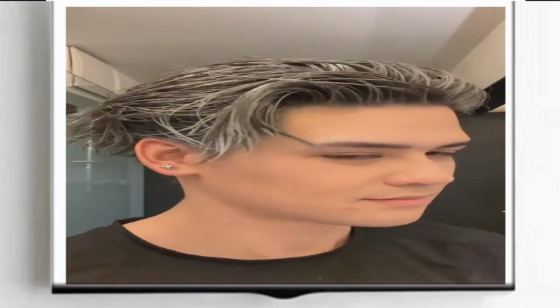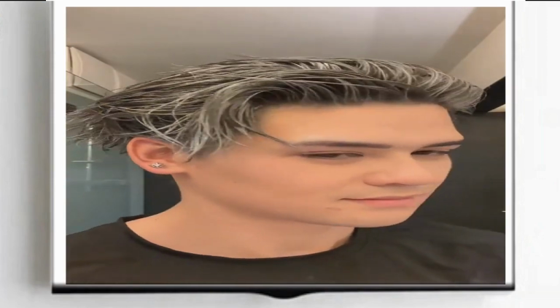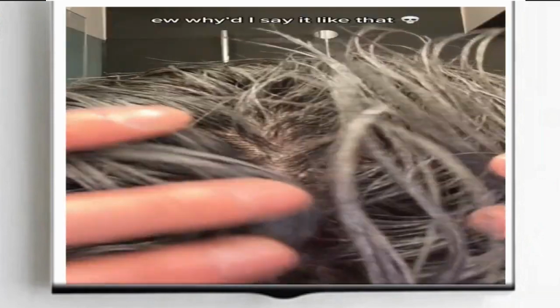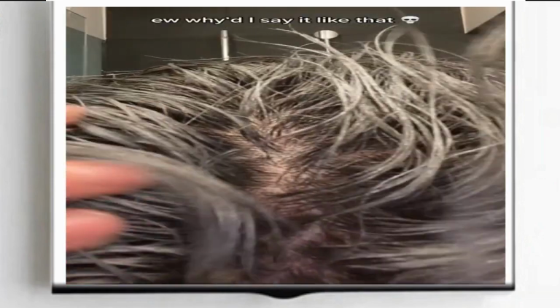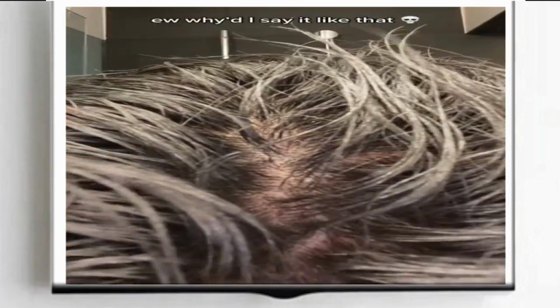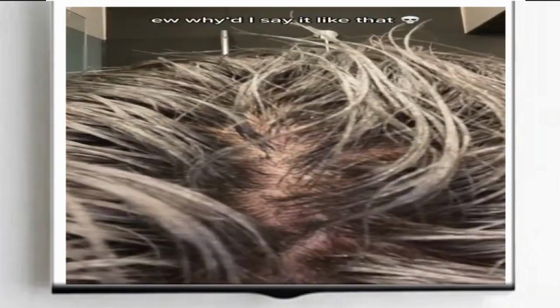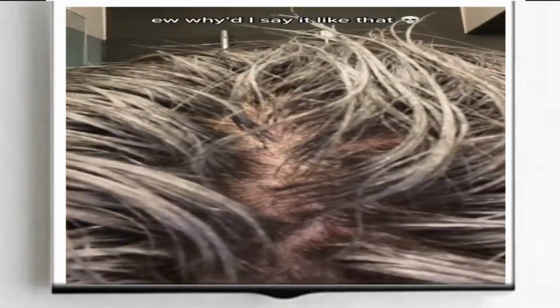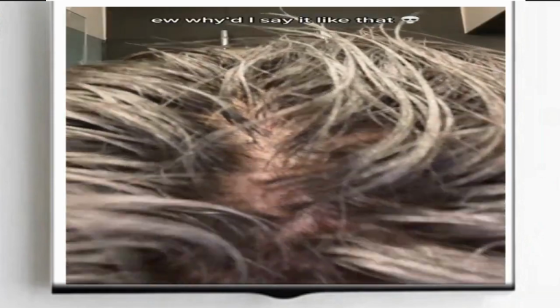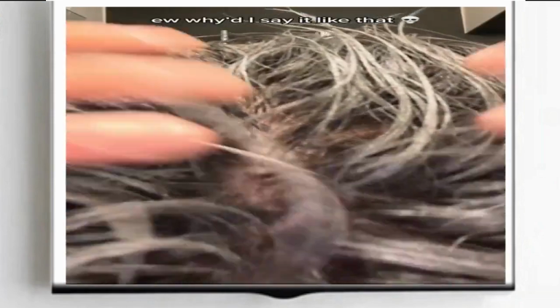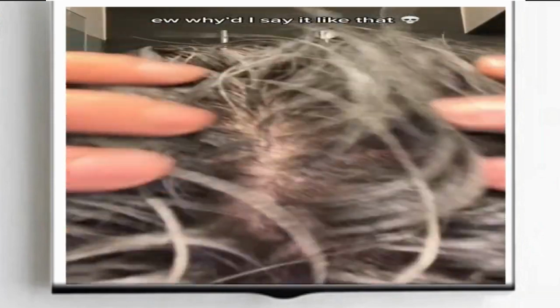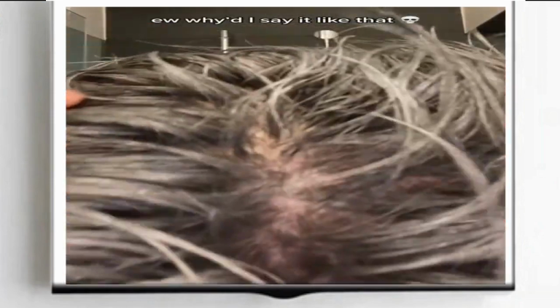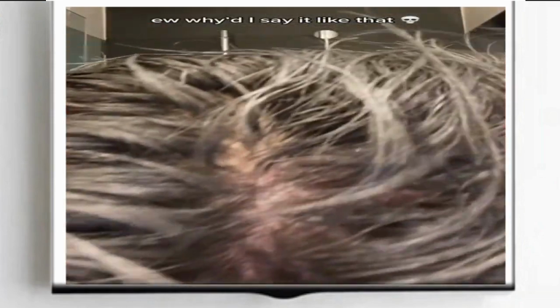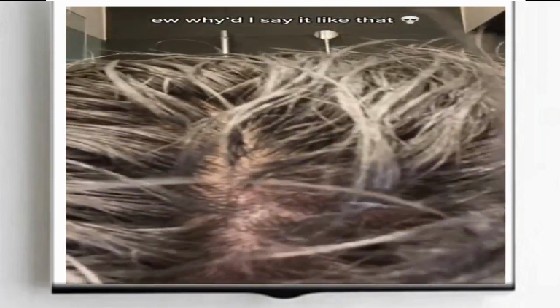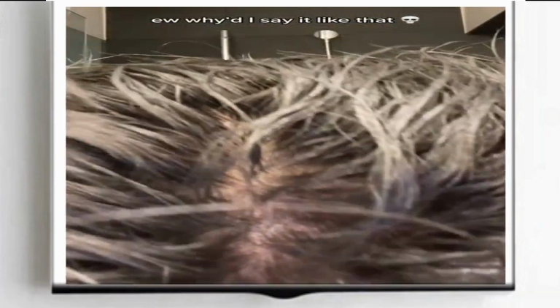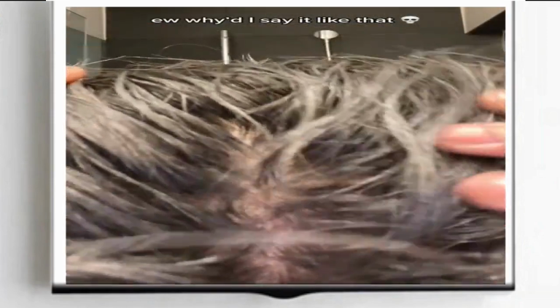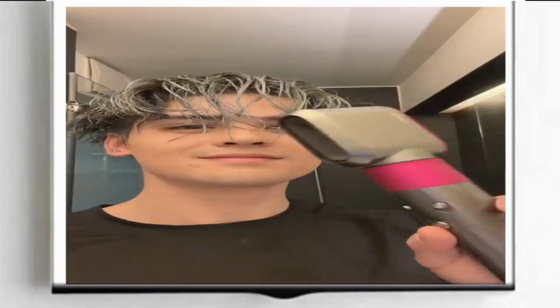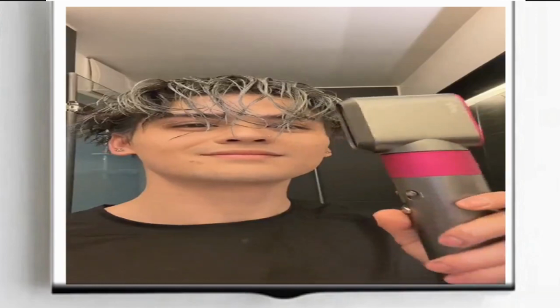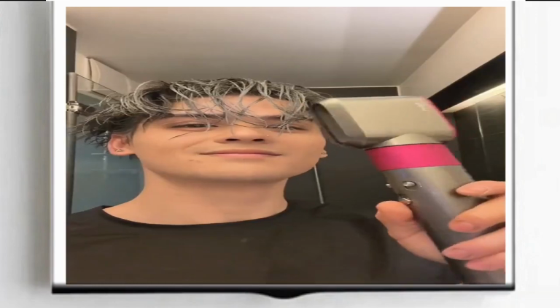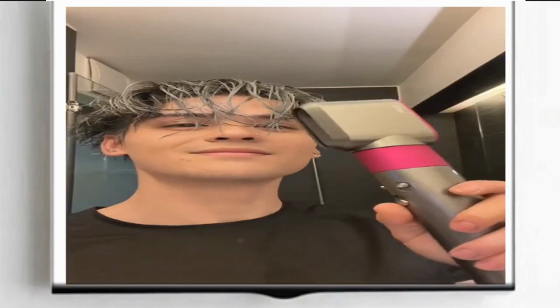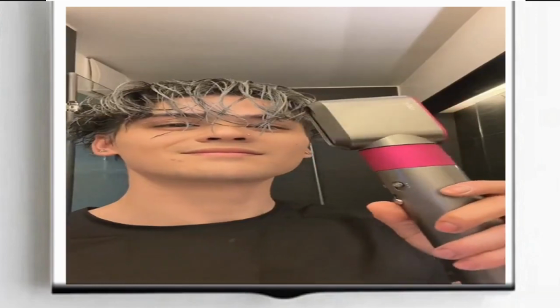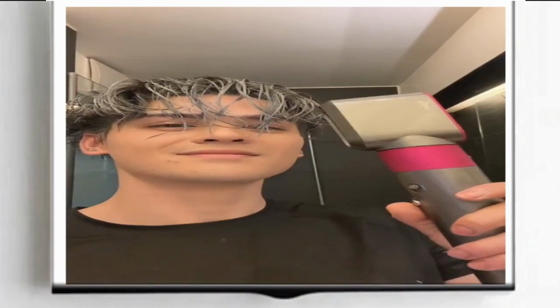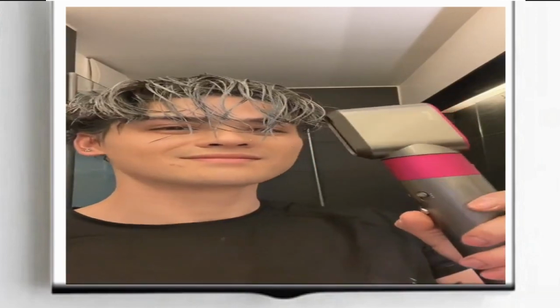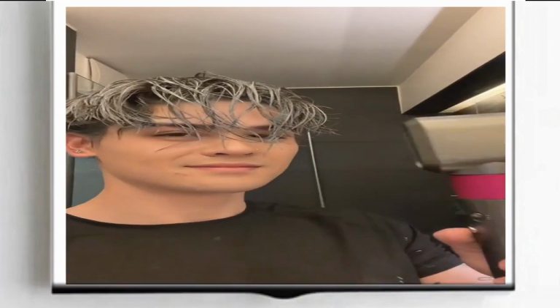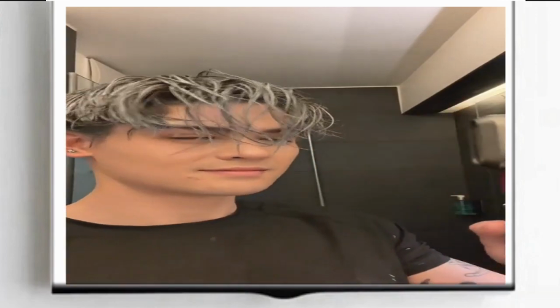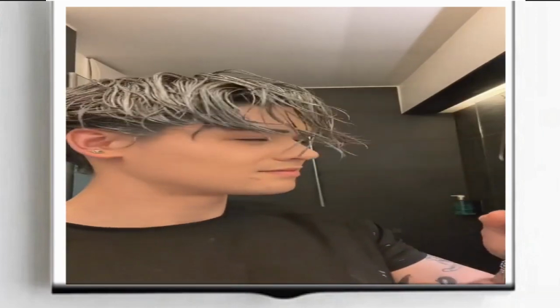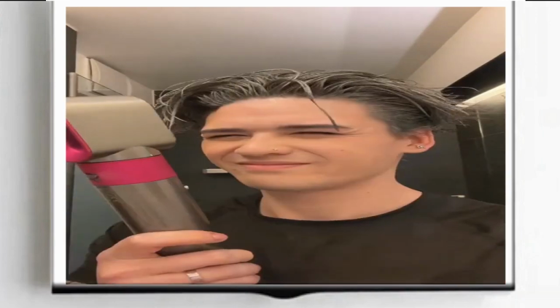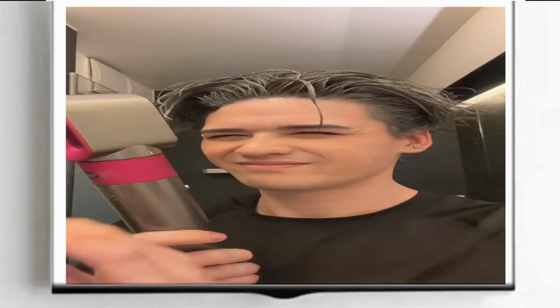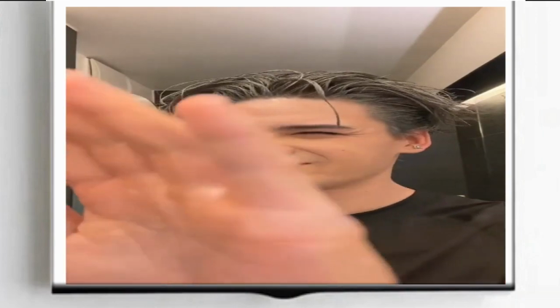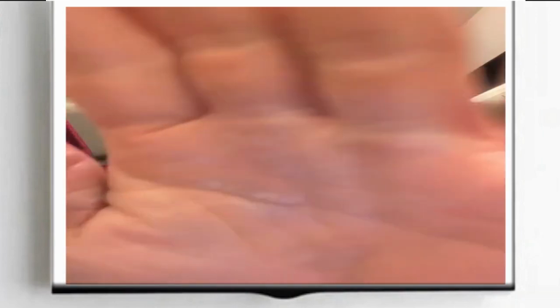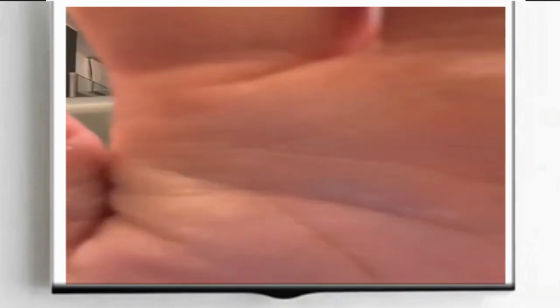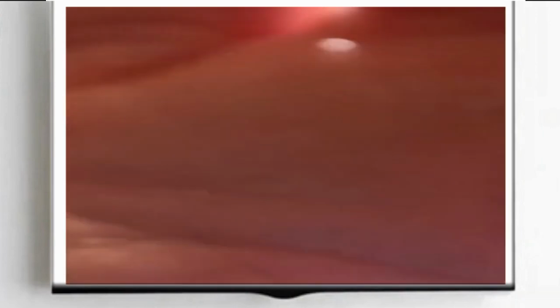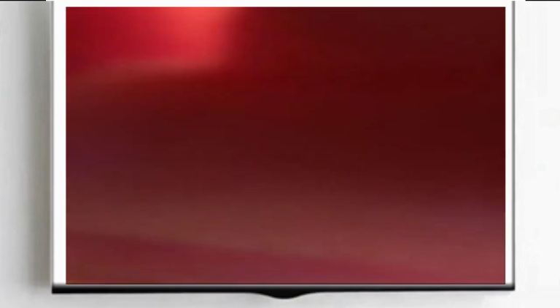Once the wax is dry, you can style your hair as usual. The color should last for several days, although it may fade over time or with repeated washing.